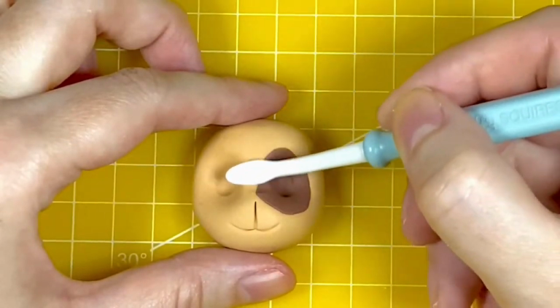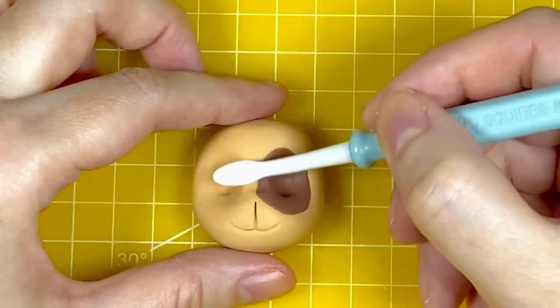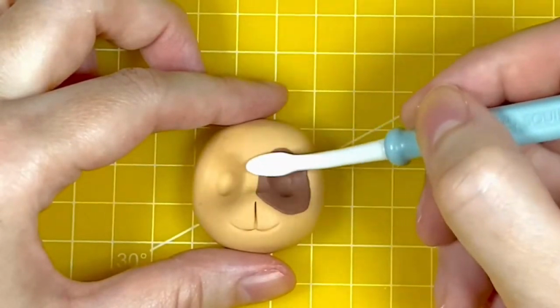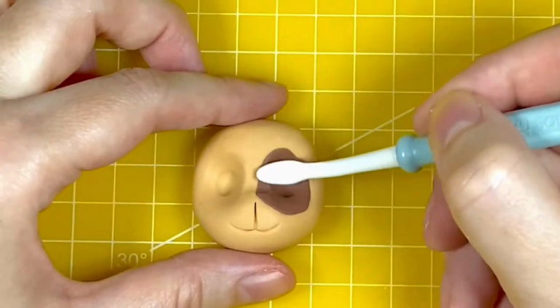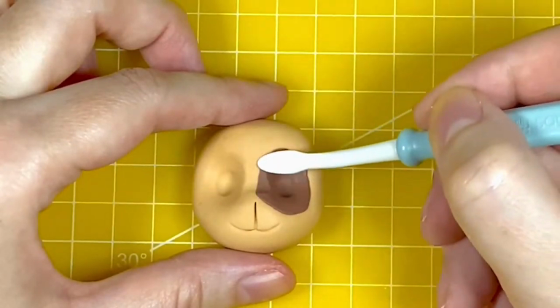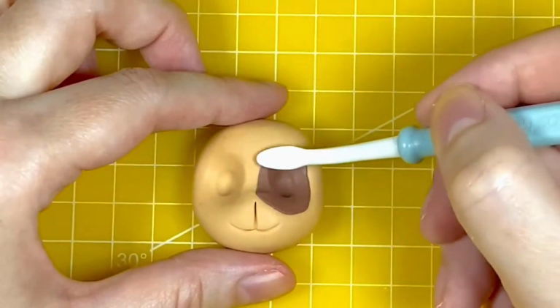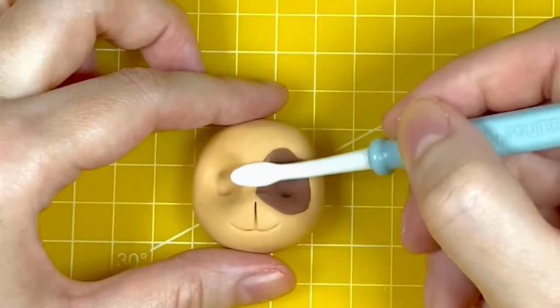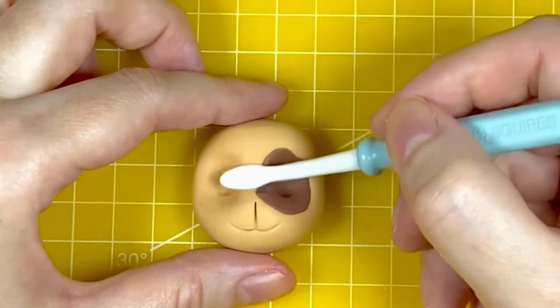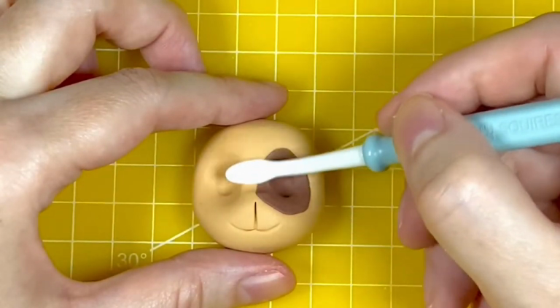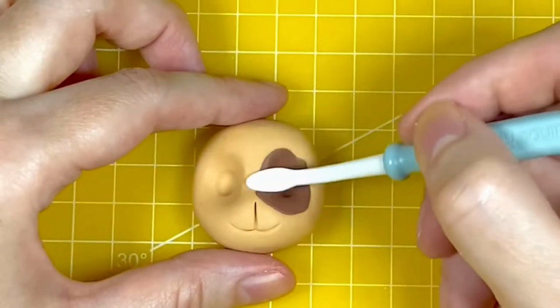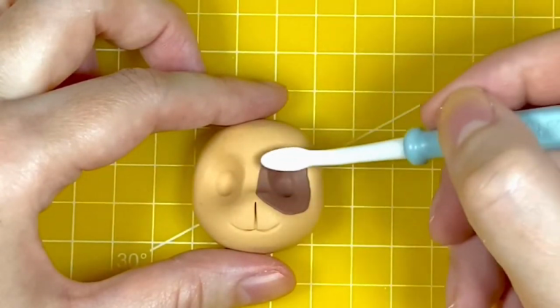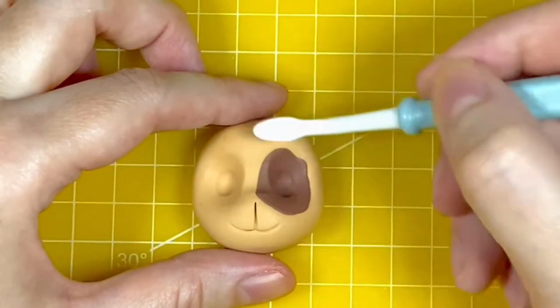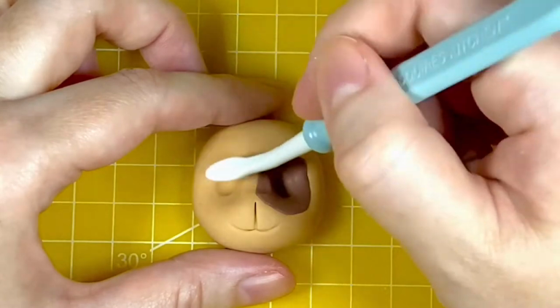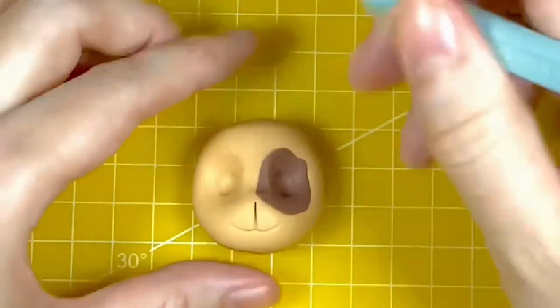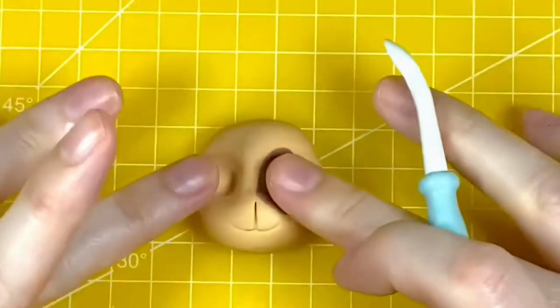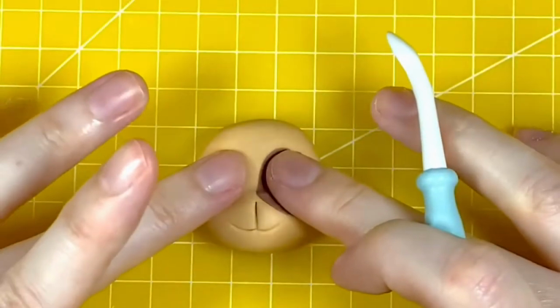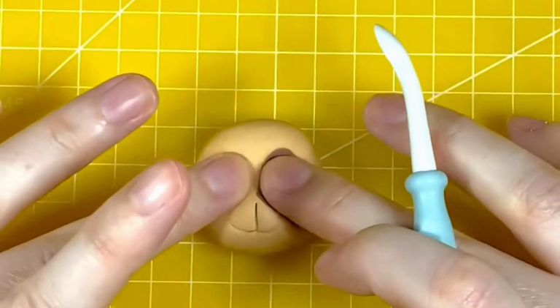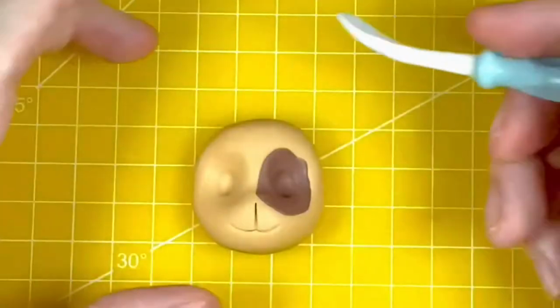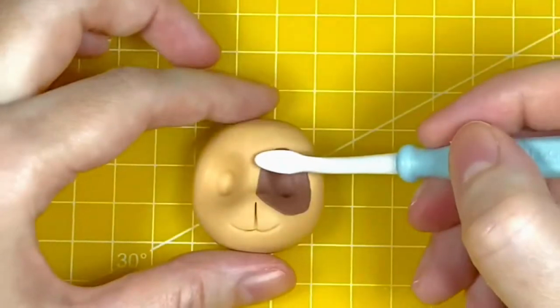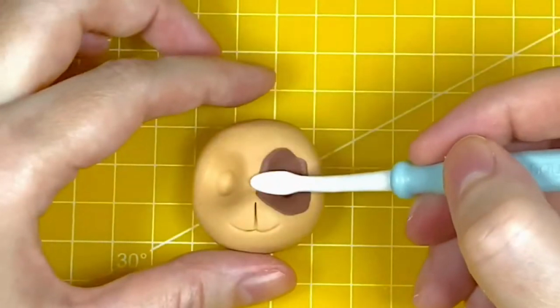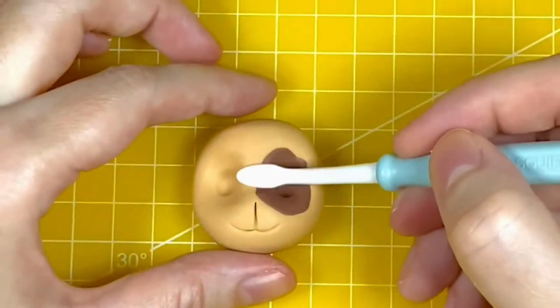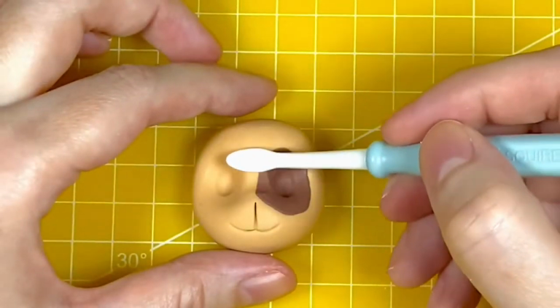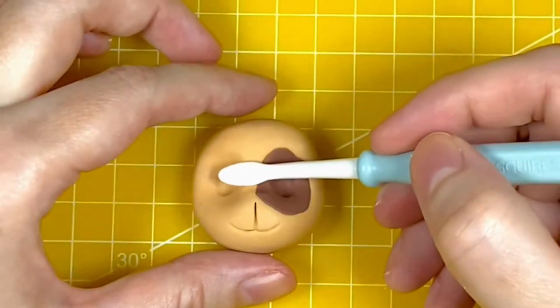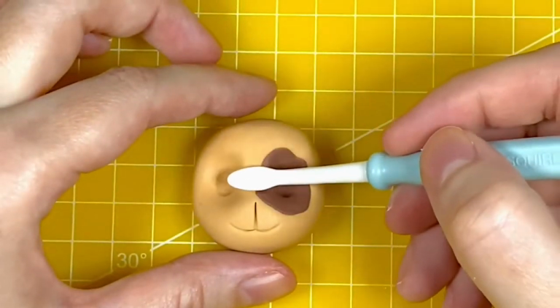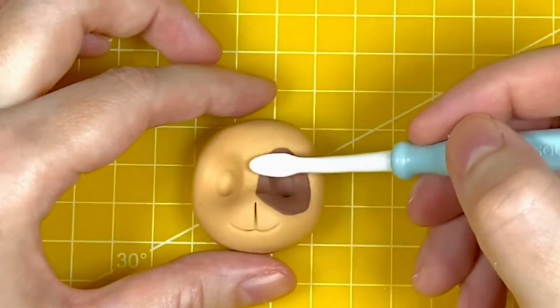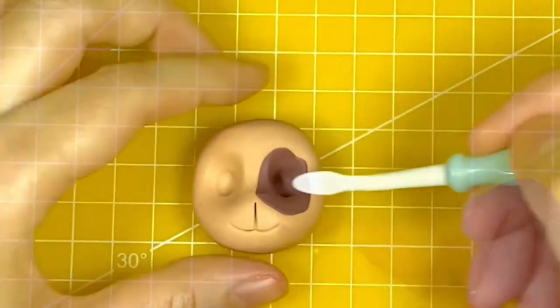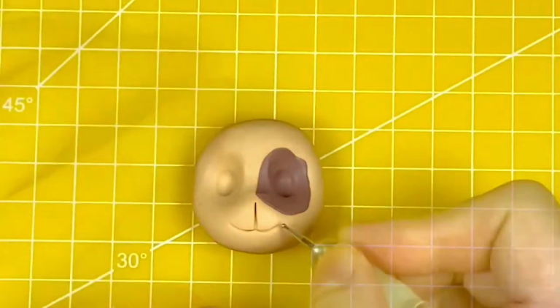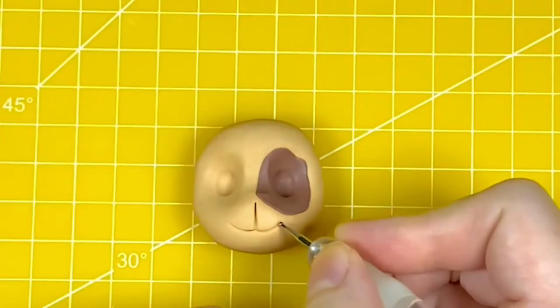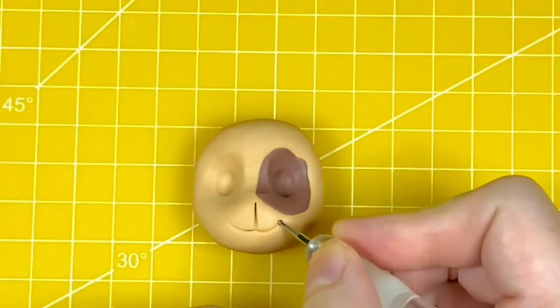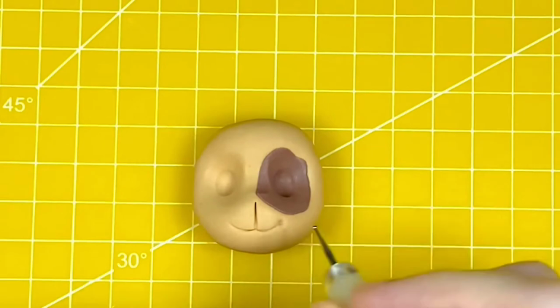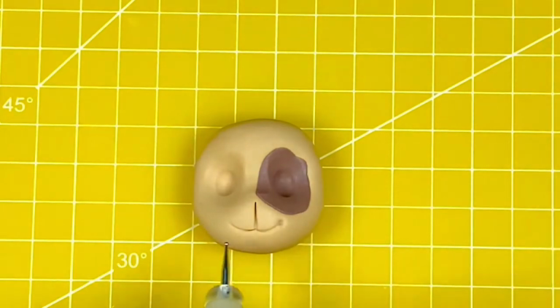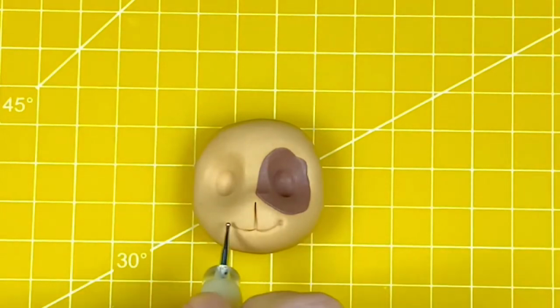I'm now using the Dresden tool to press down on the bridge and pushing the paste down towards the muzzle to give it more of a right angle.